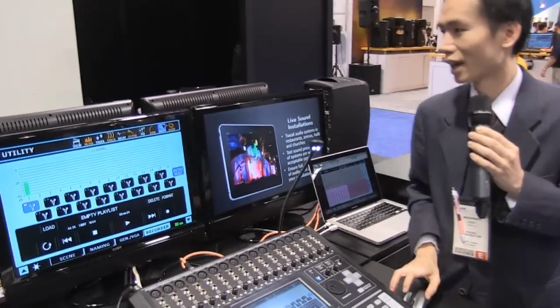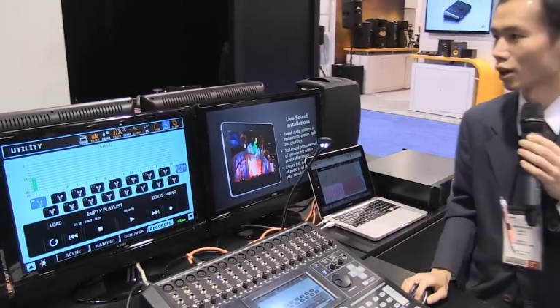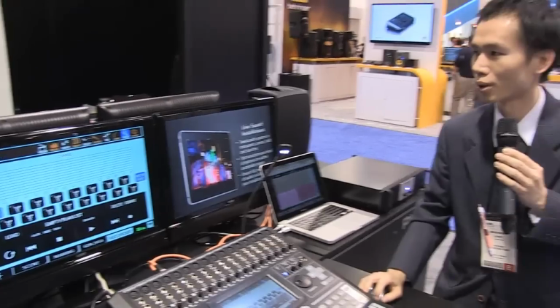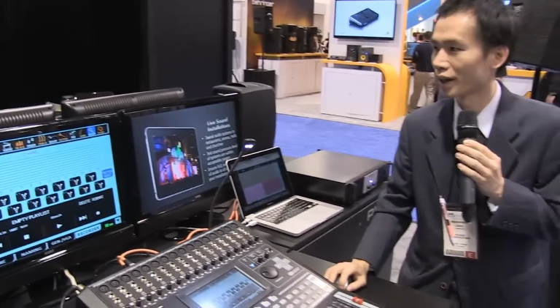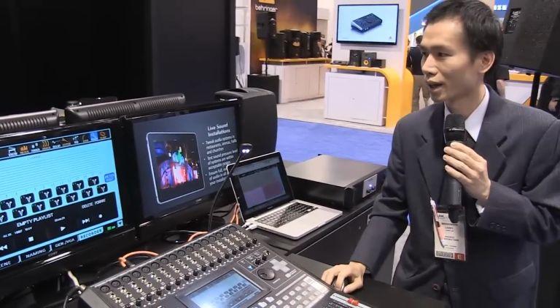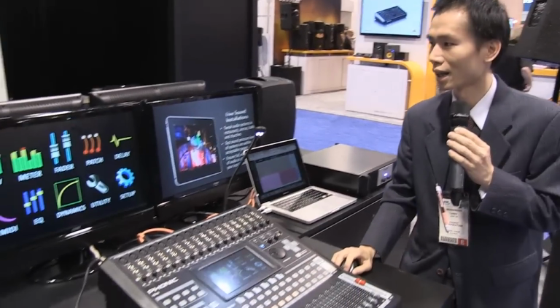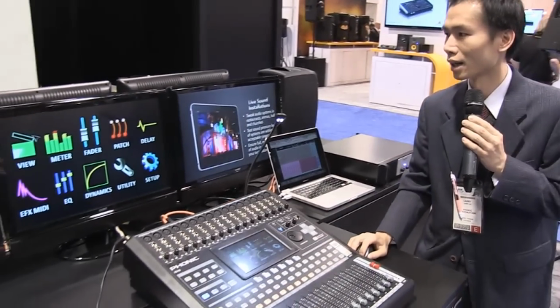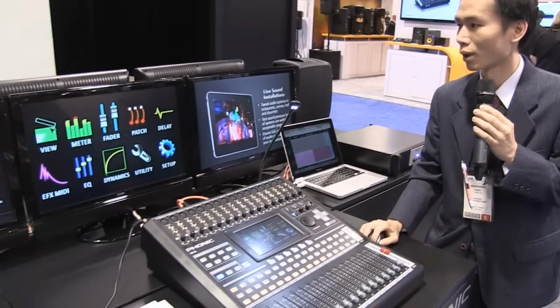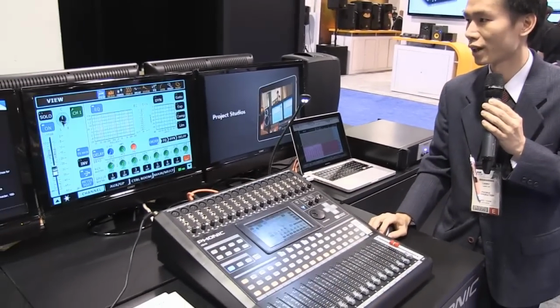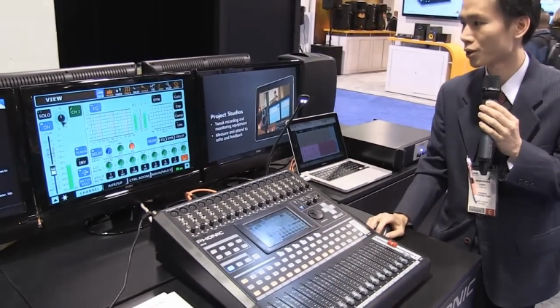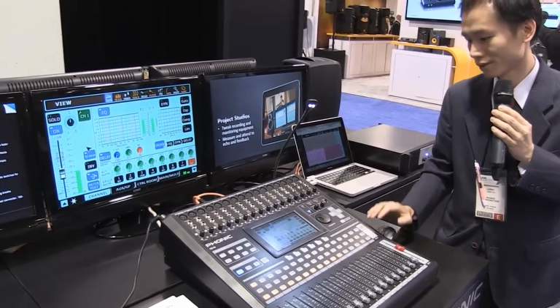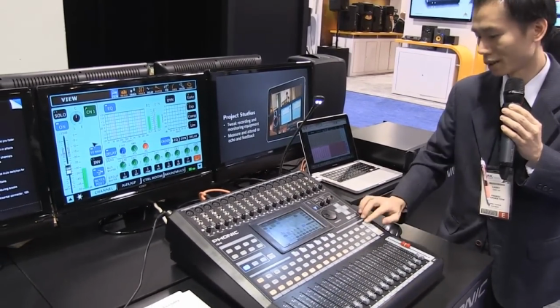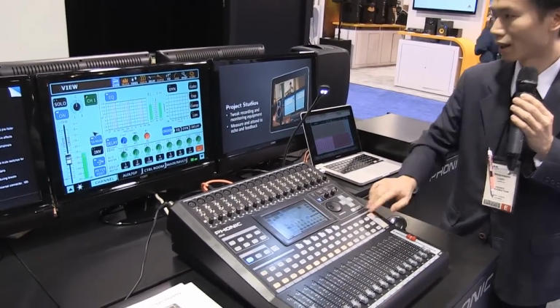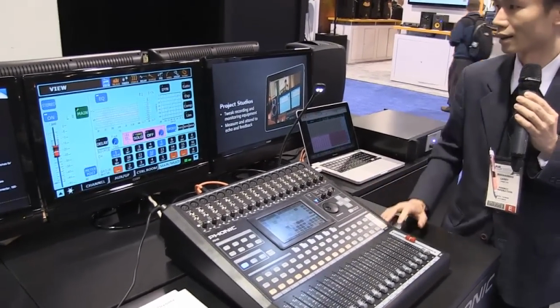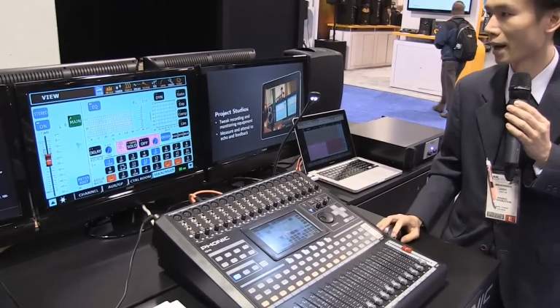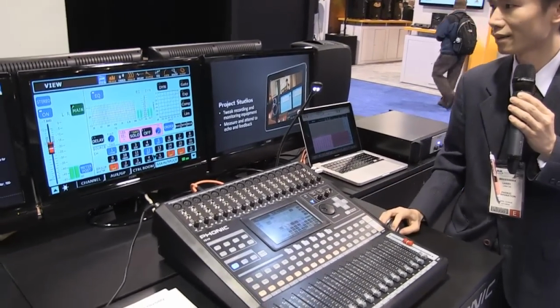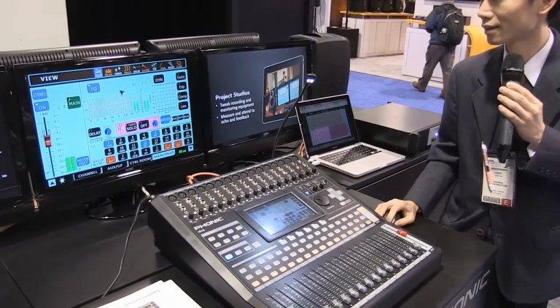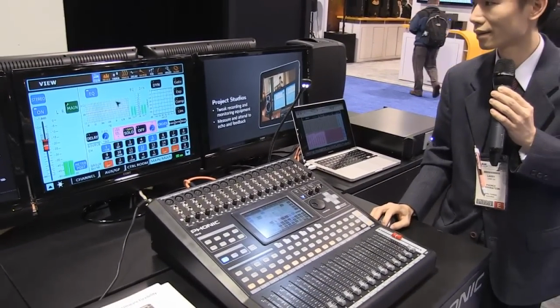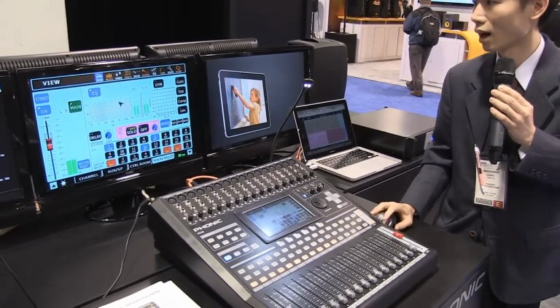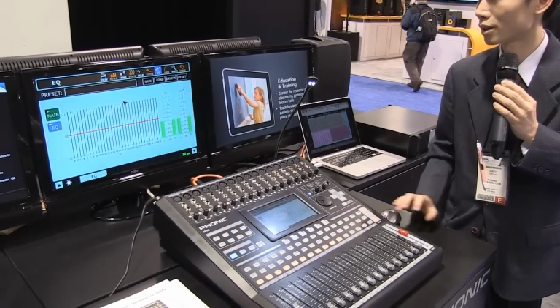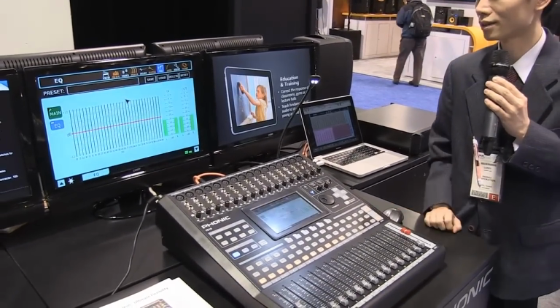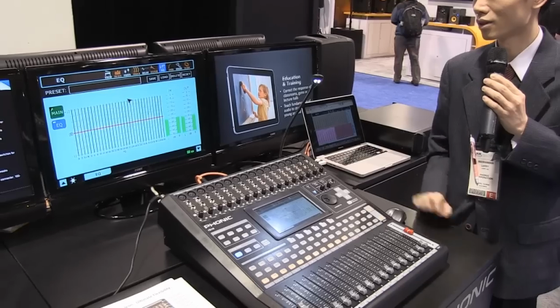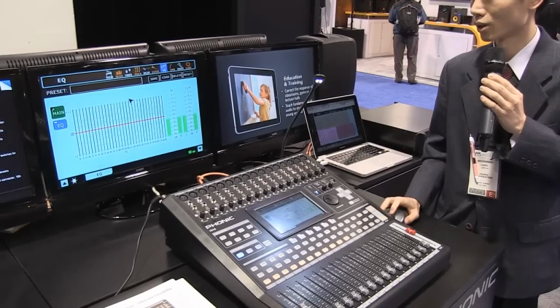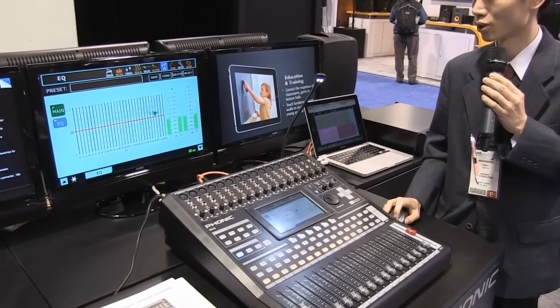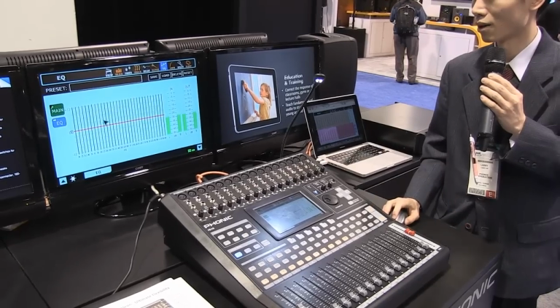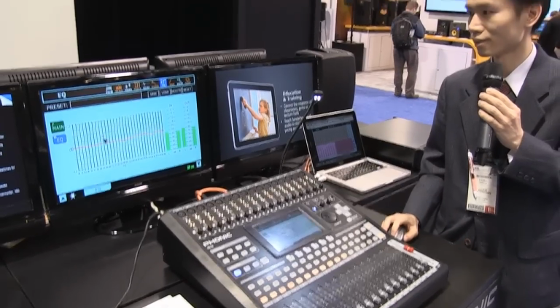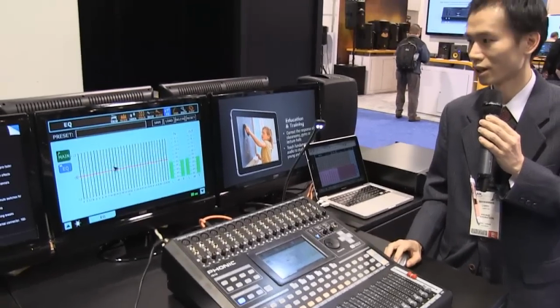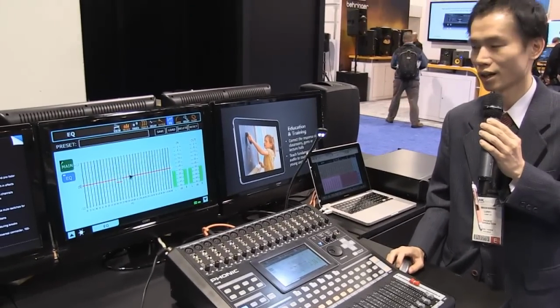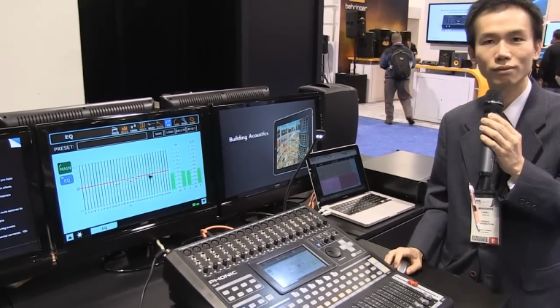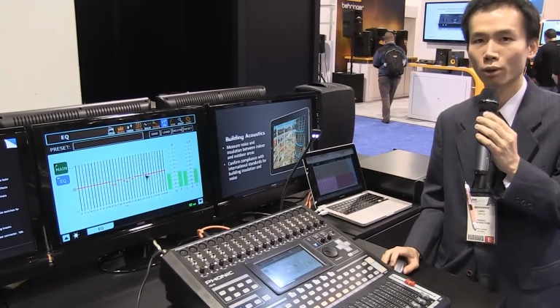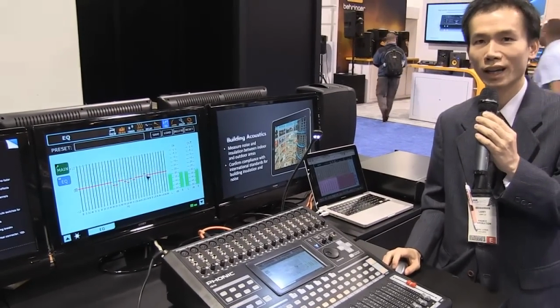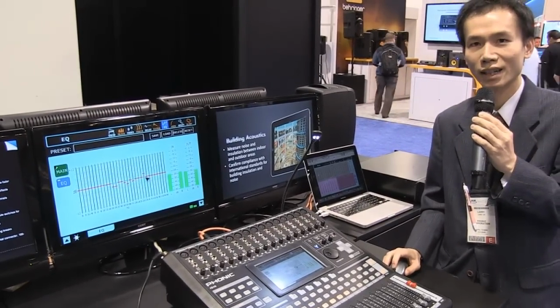And also here we've got graphic EQ on the main output, so use your mouse to adjust very quickly and easily.